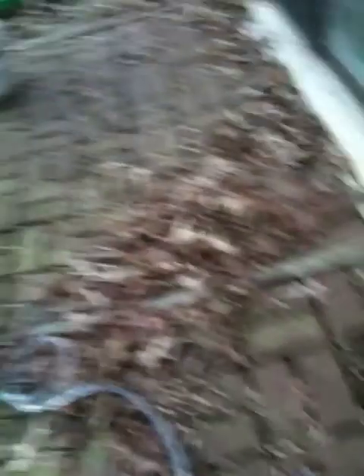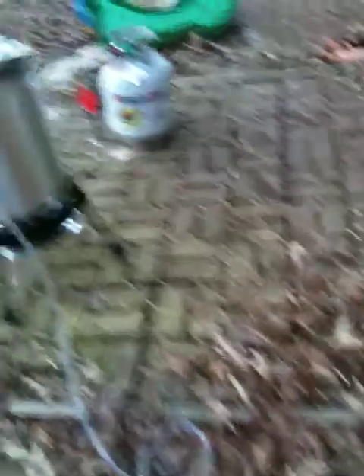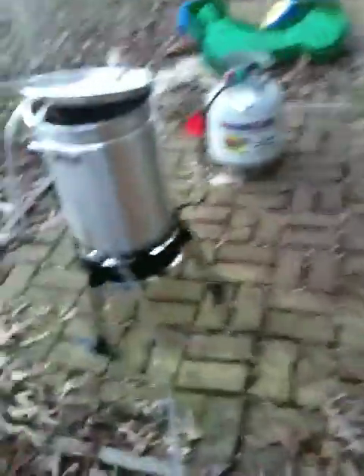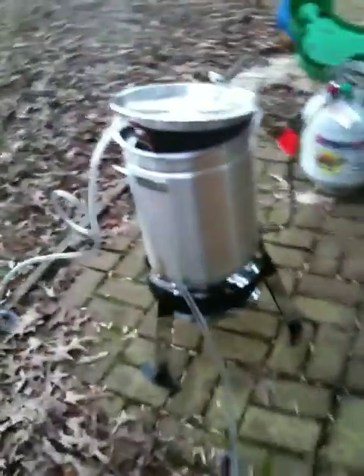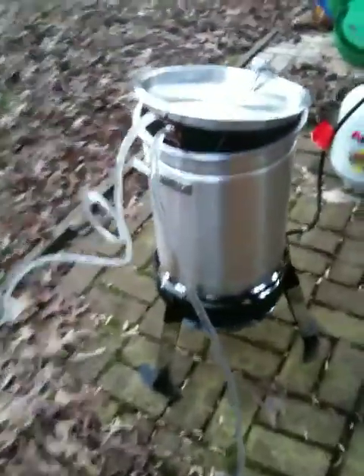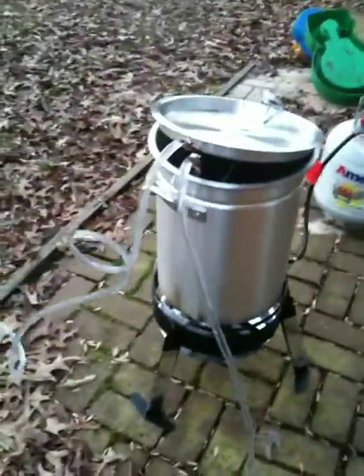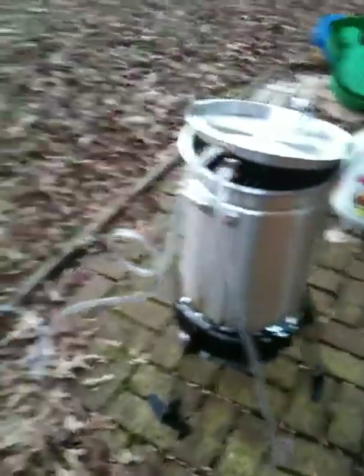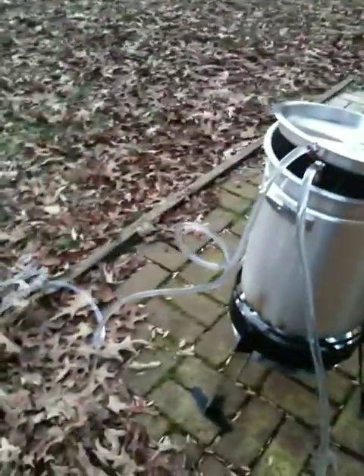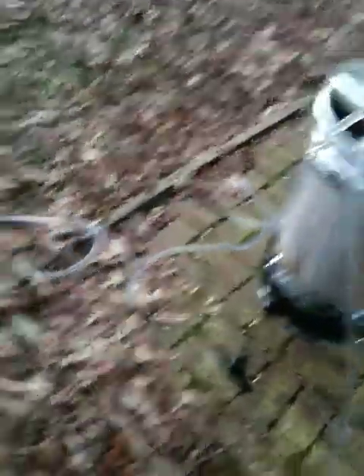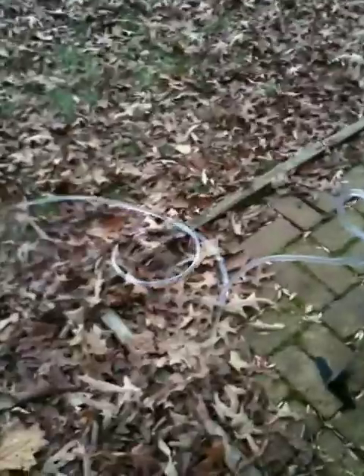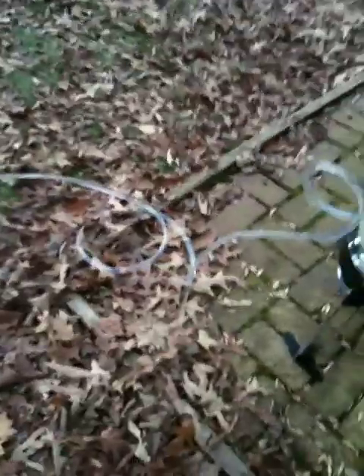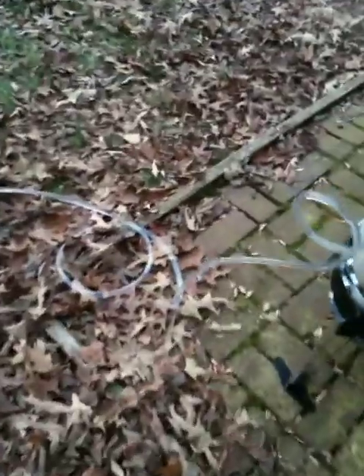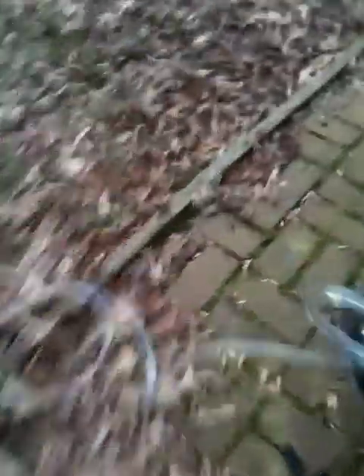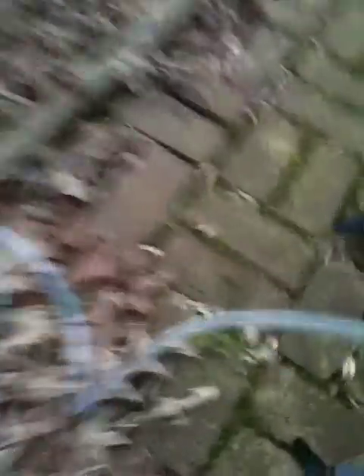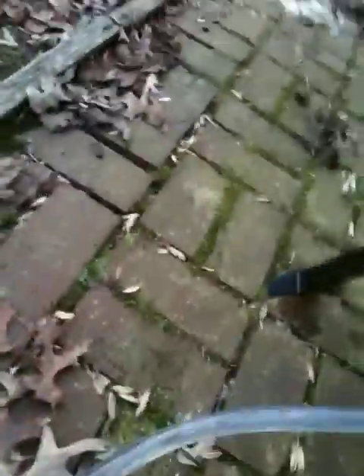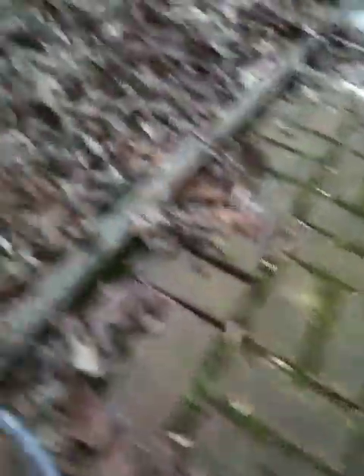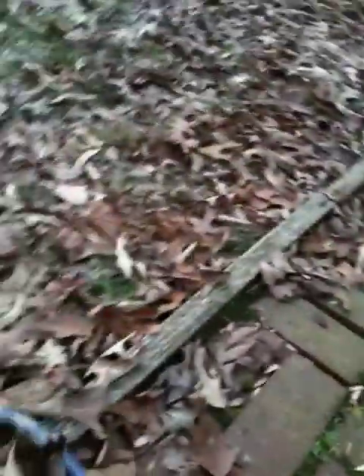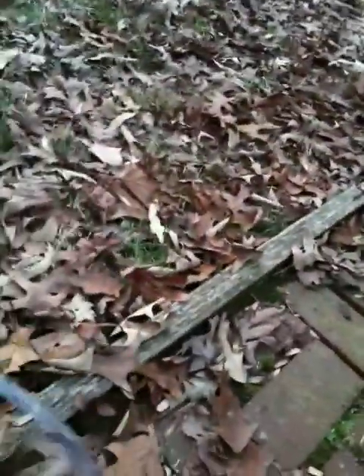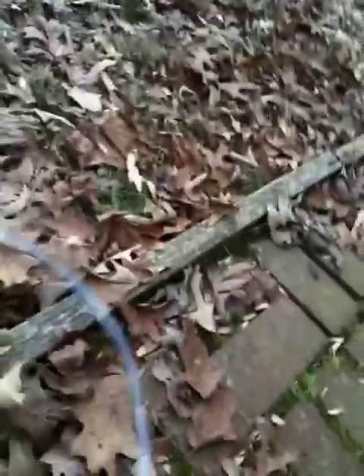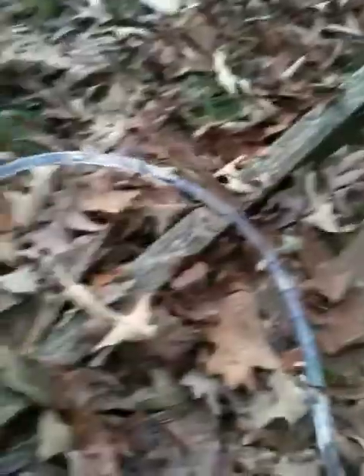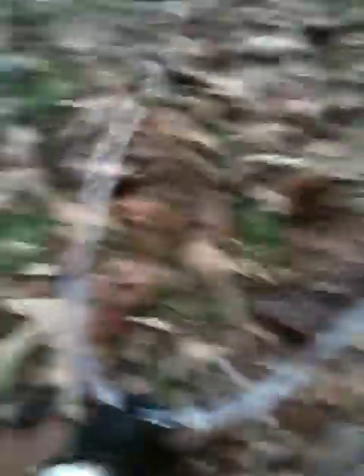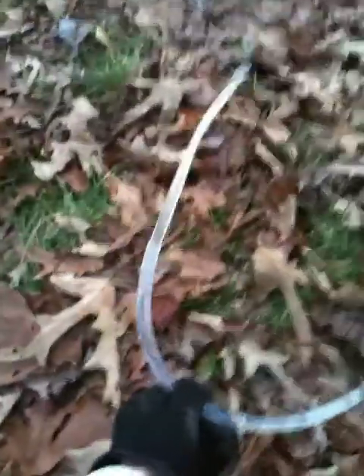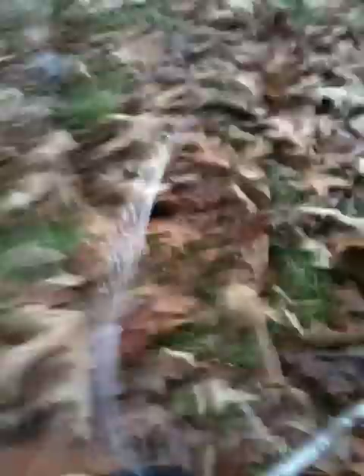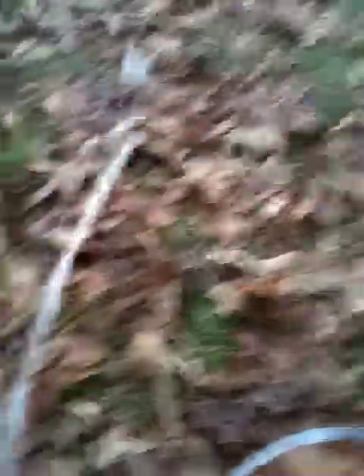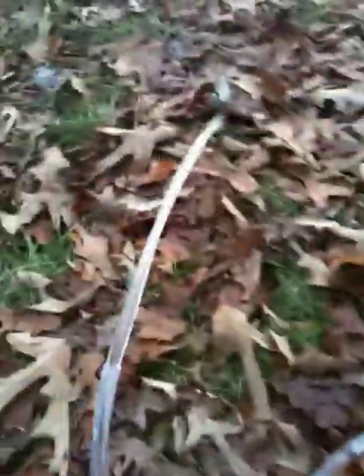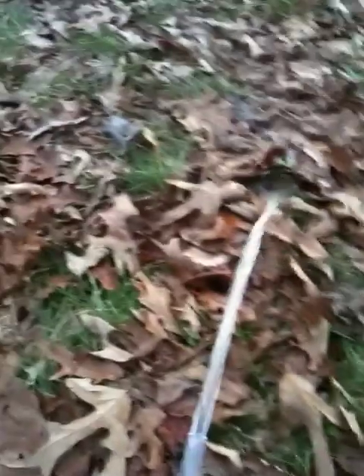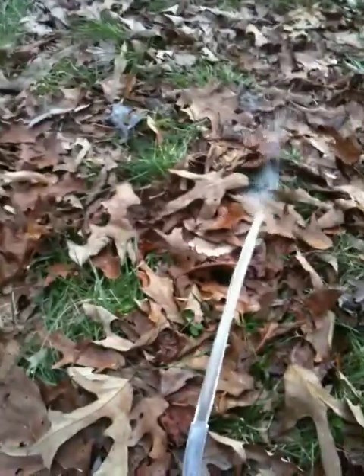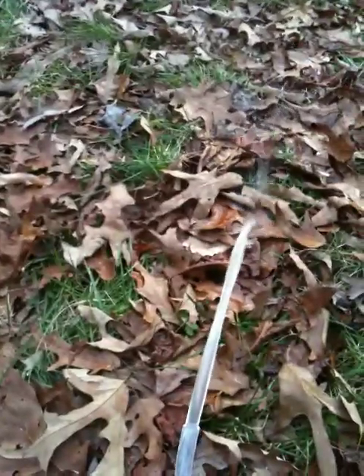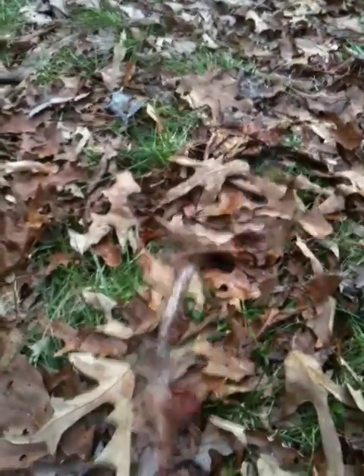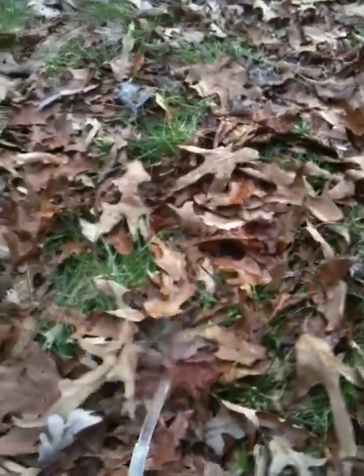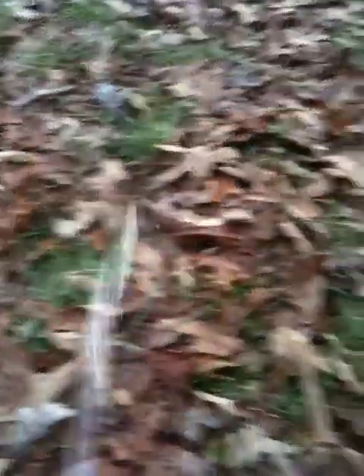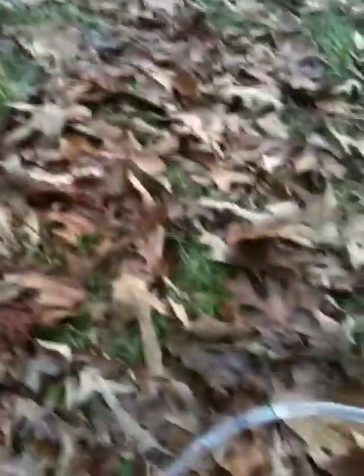There it goes. And there comes that hot water coming out. You probably can't see it on there, but it is steaming hot.